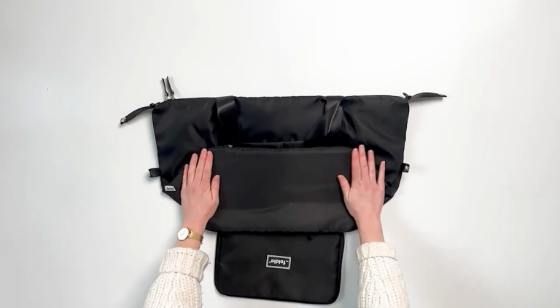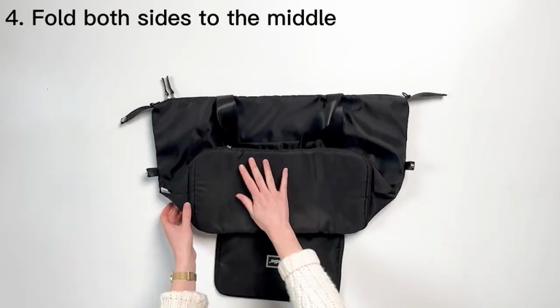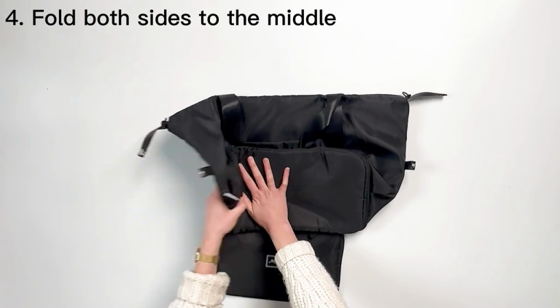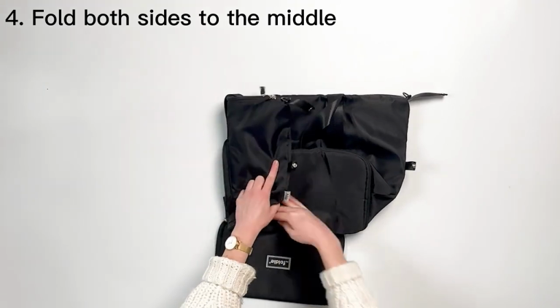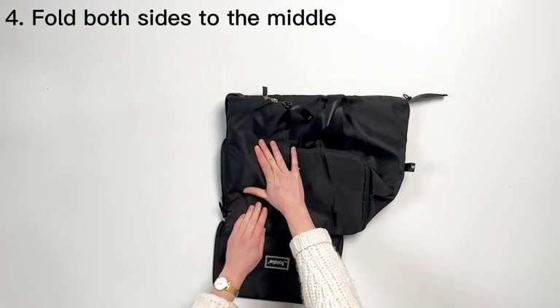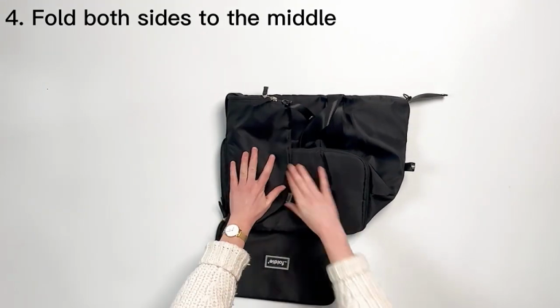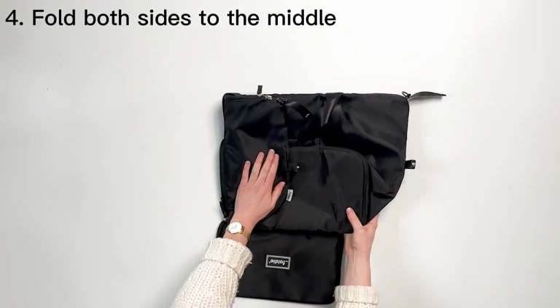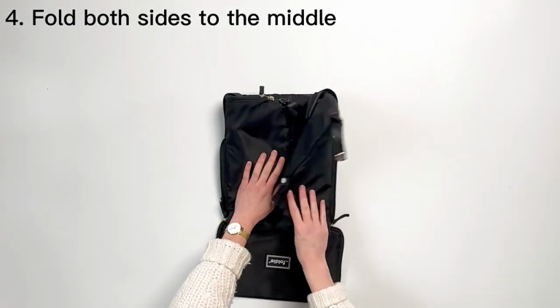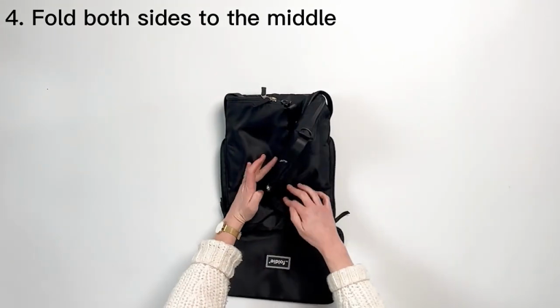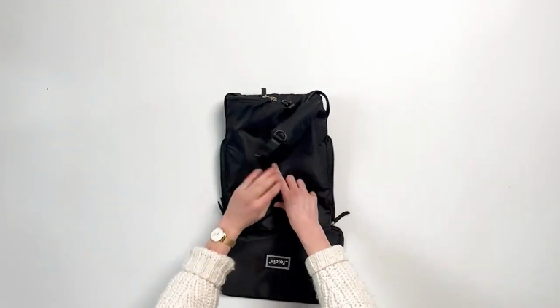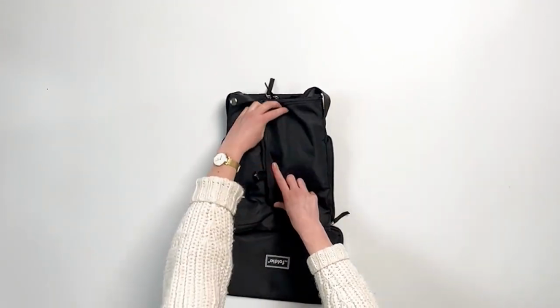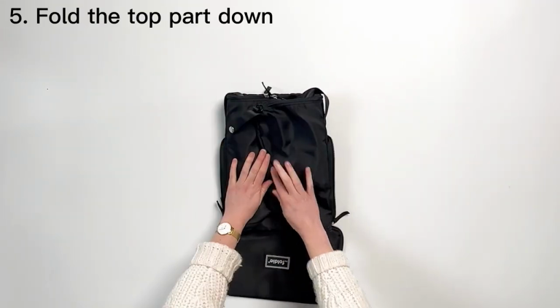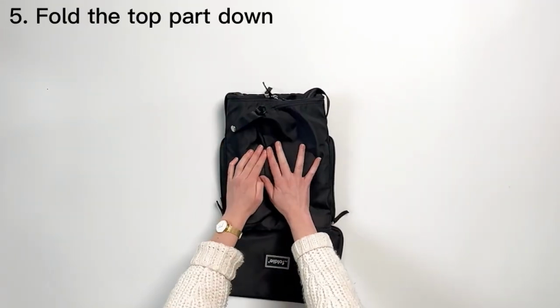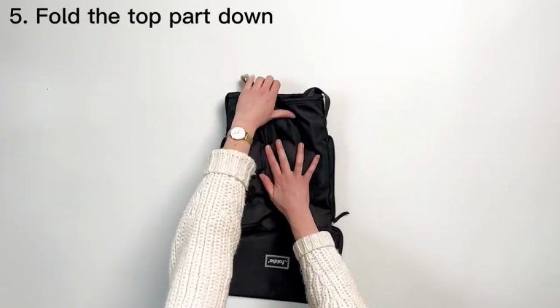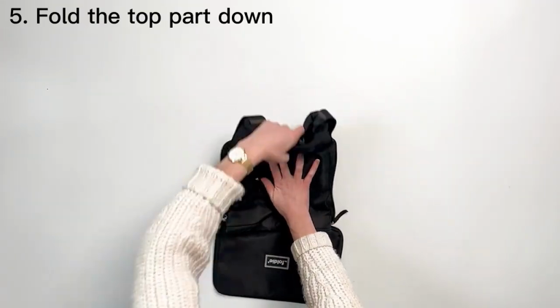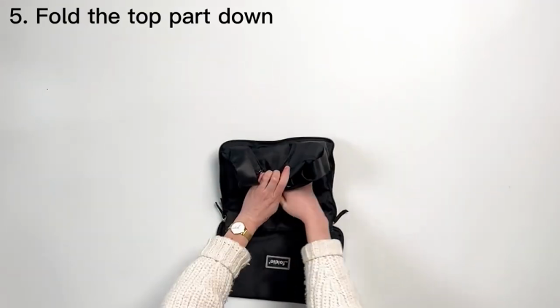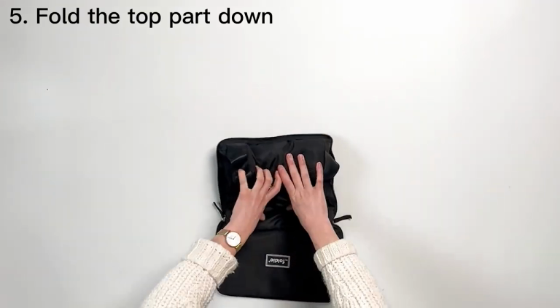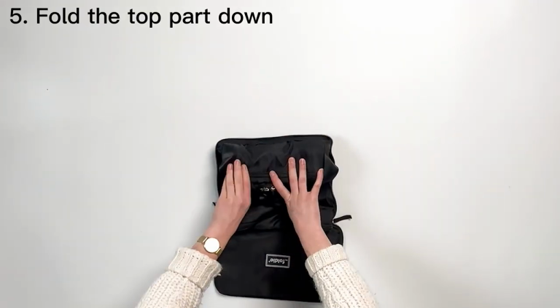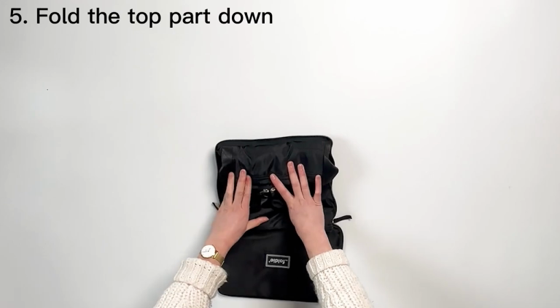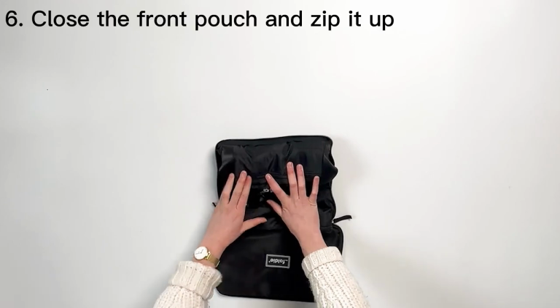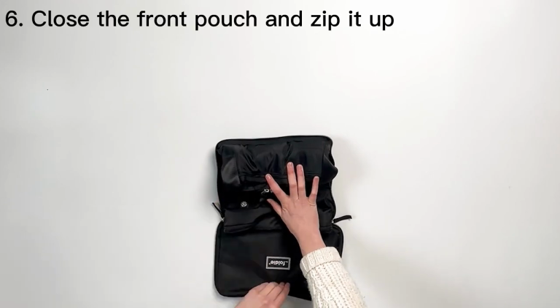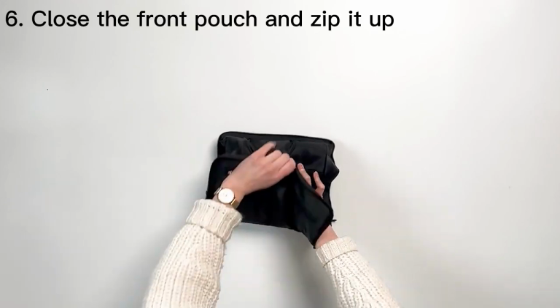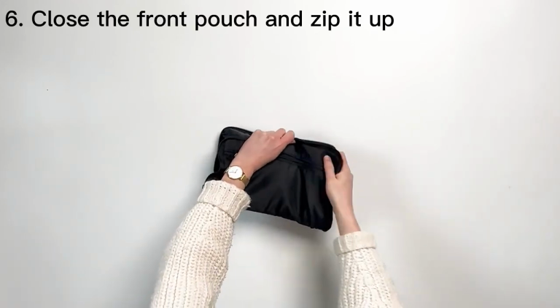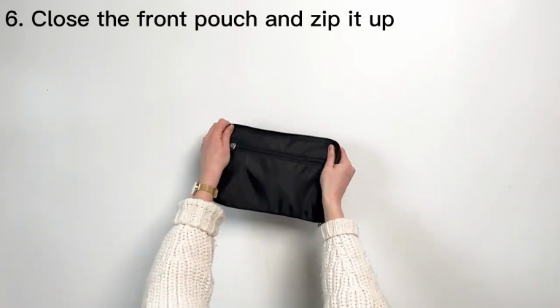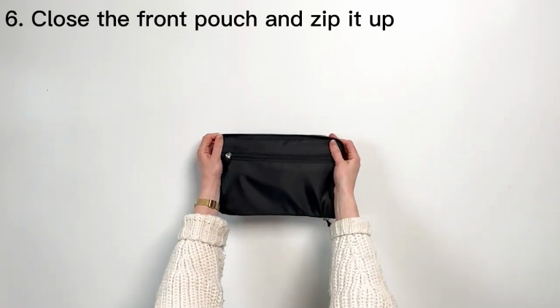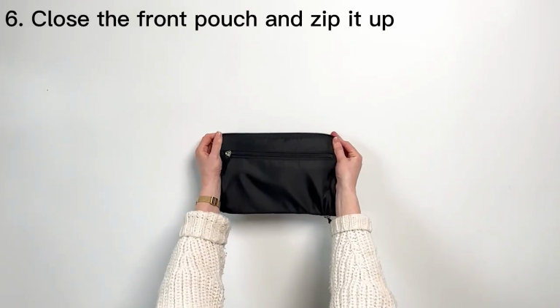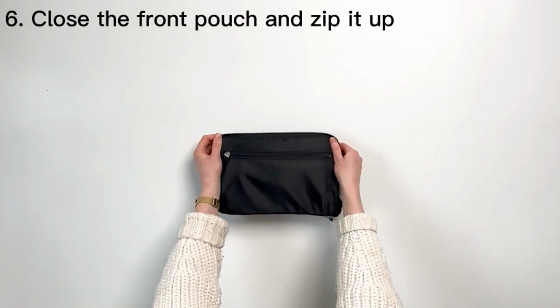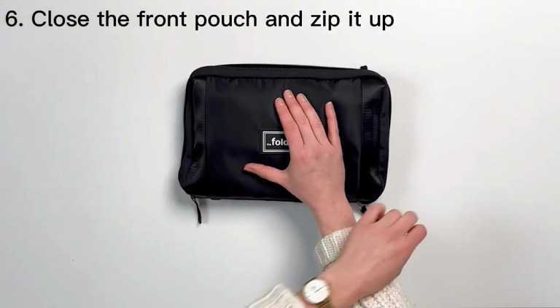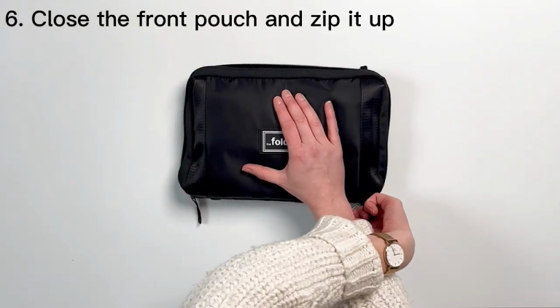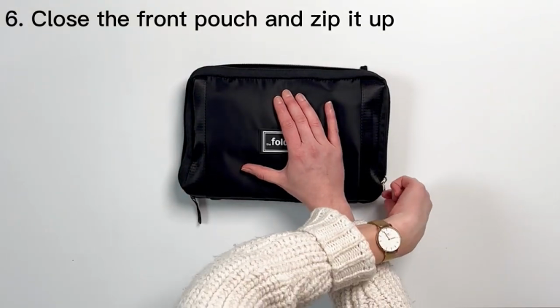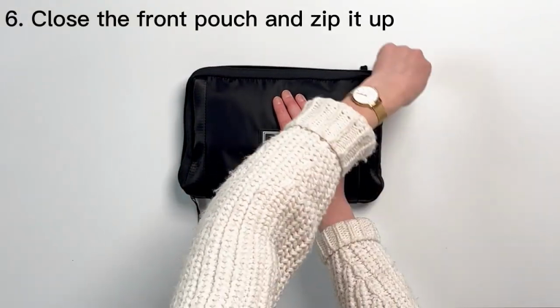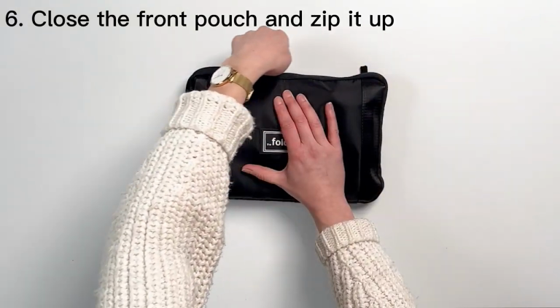Now fold the left and right sides to the middle. And fold the top part all the way down. Close the front pouch. Lastly, close the zippers.